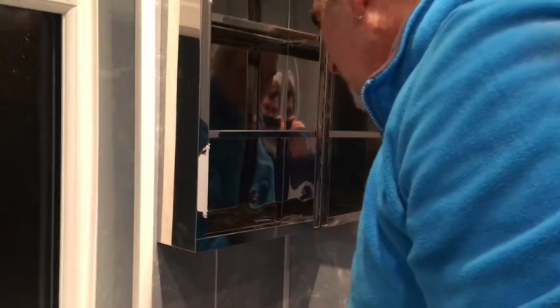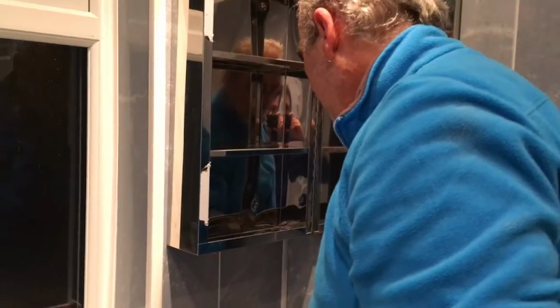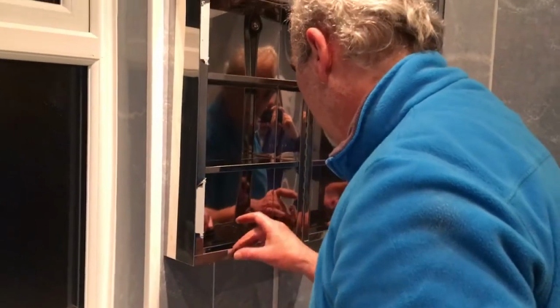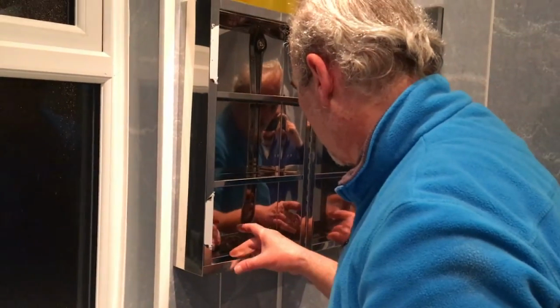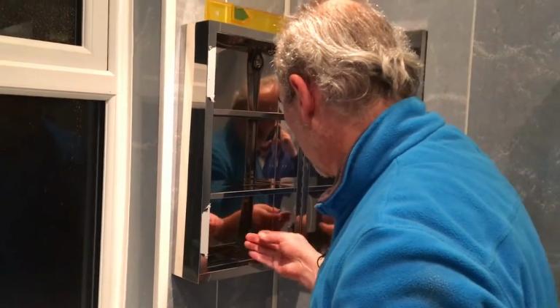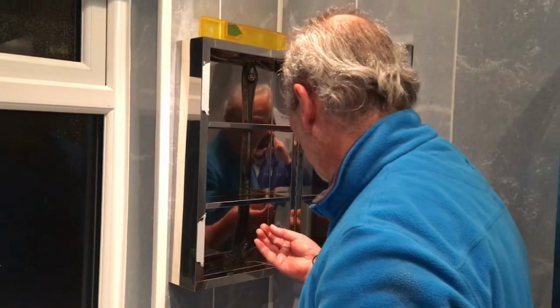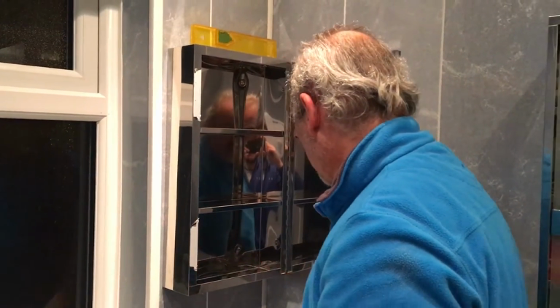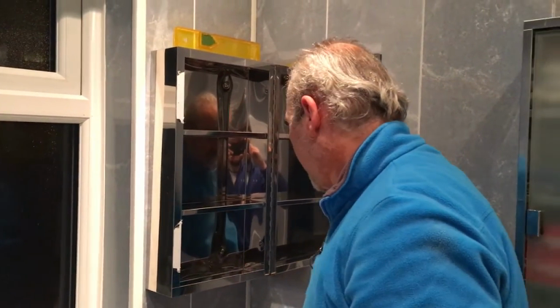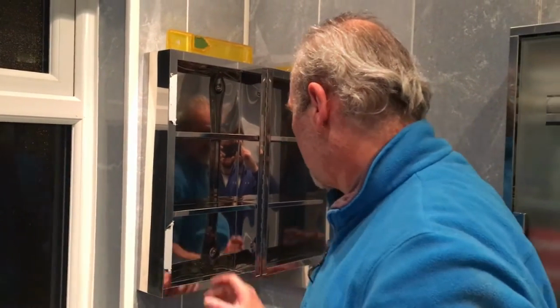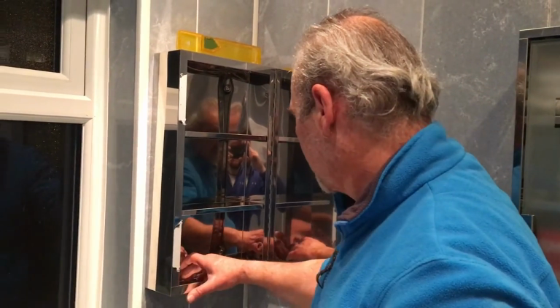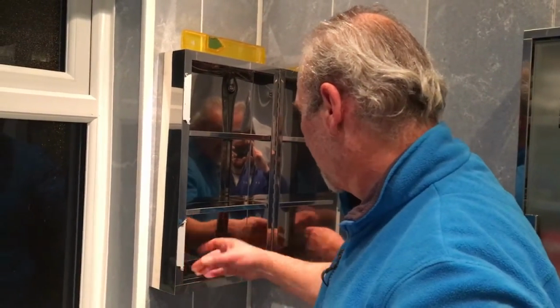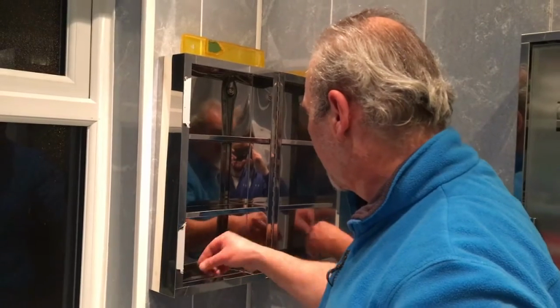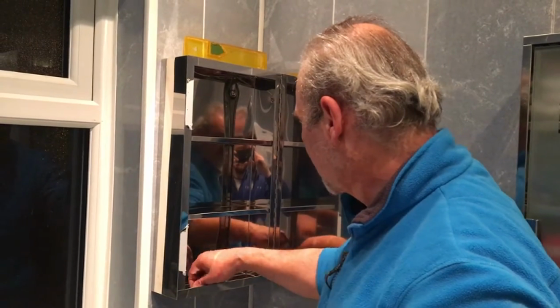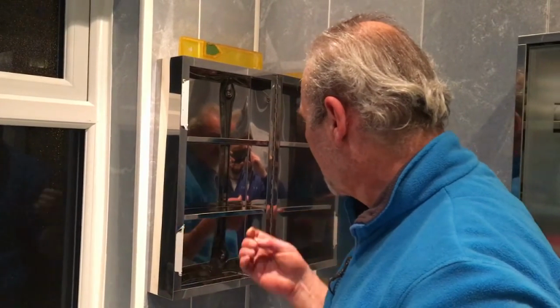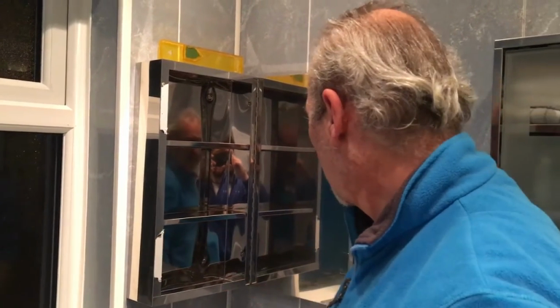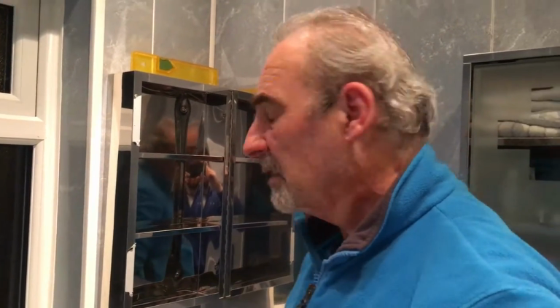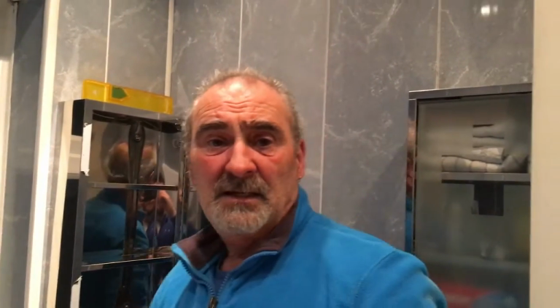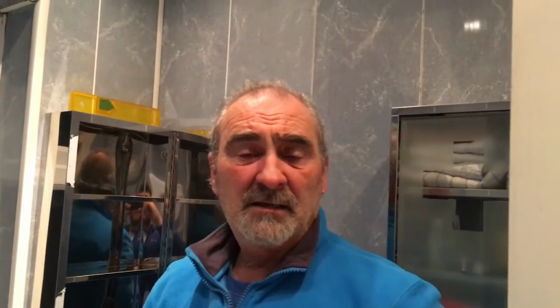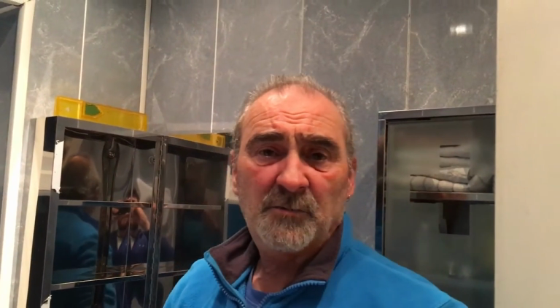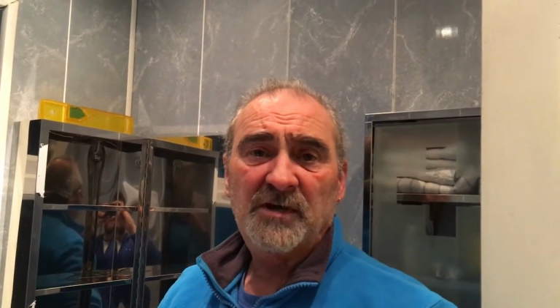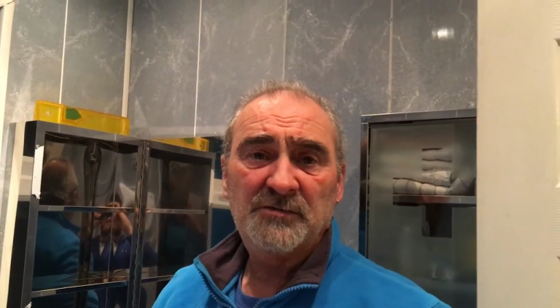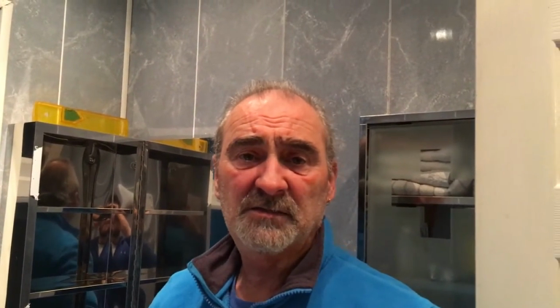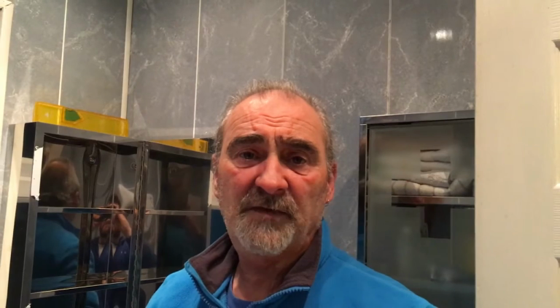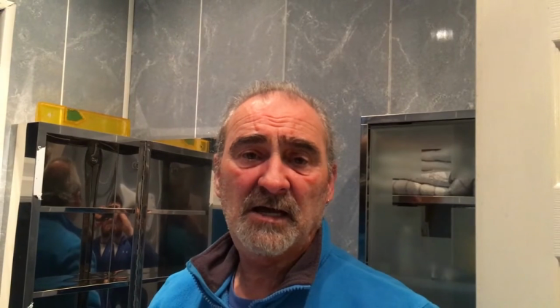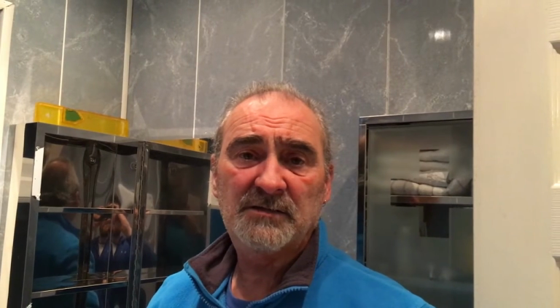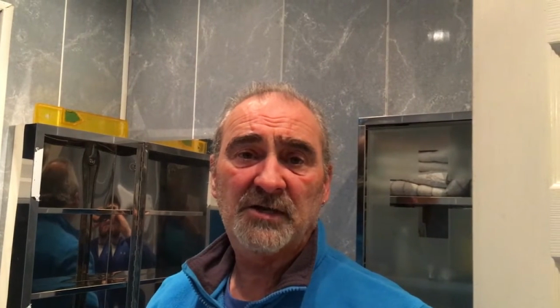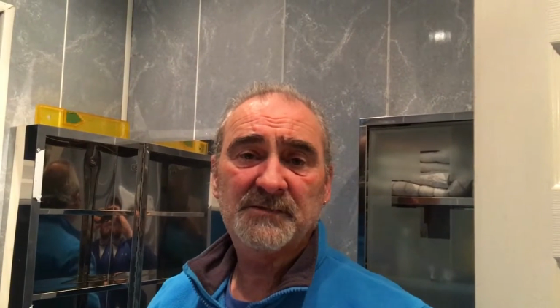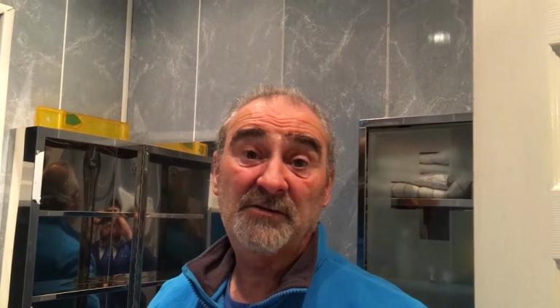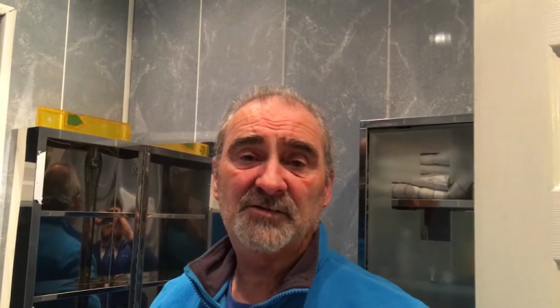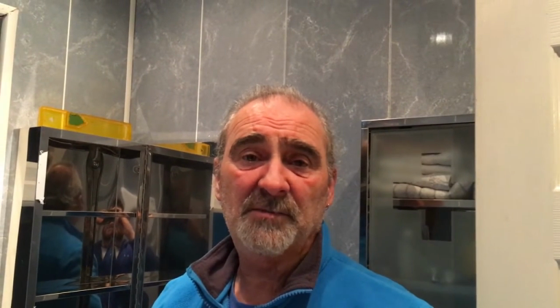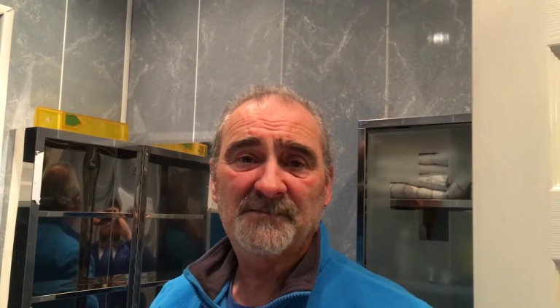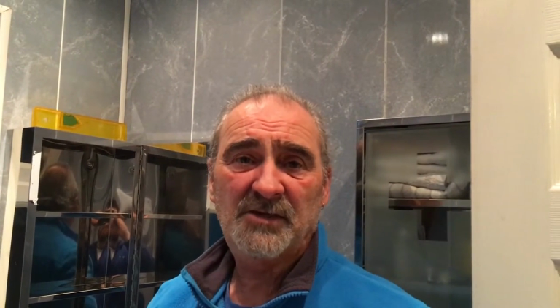And that's it — ready for our beautifying products. Thanks for watching, Driveway Dudes. Don't forget to like, share, comment, and subscribe. Thank you.